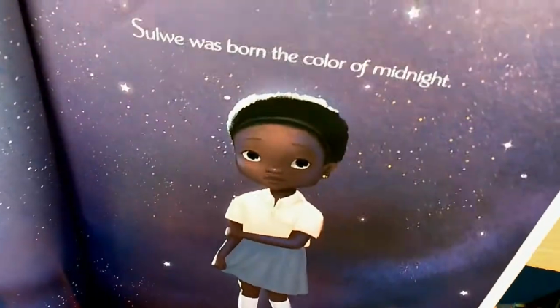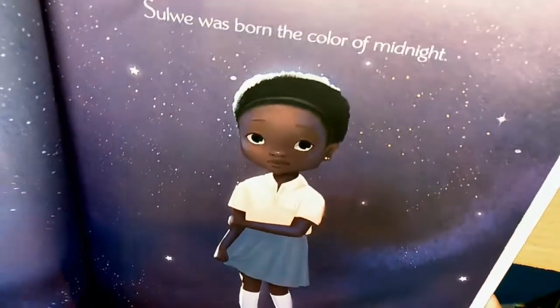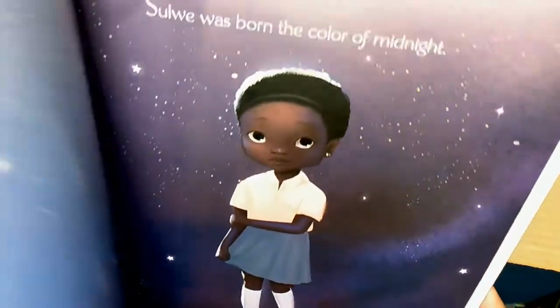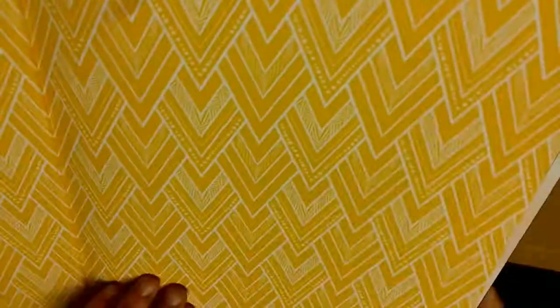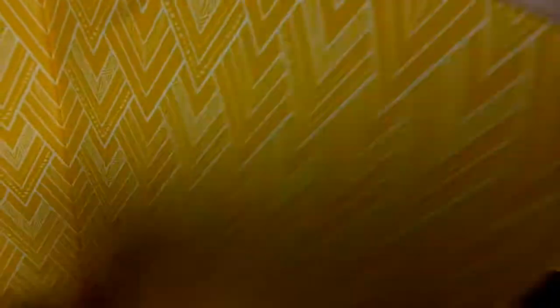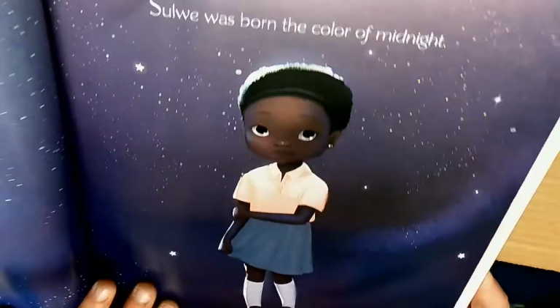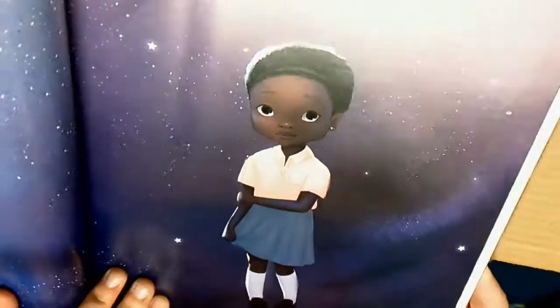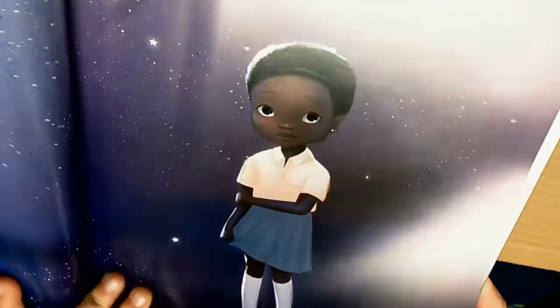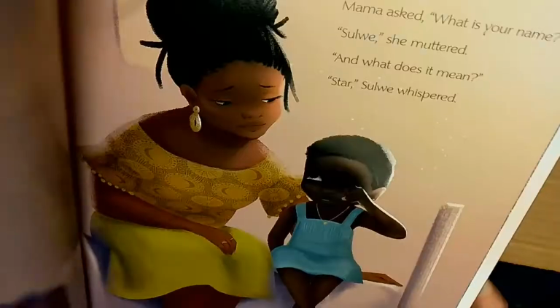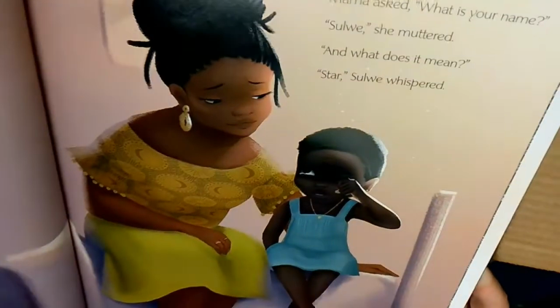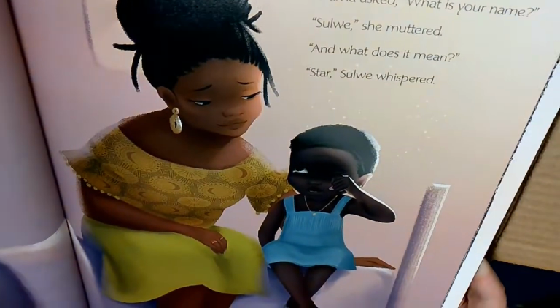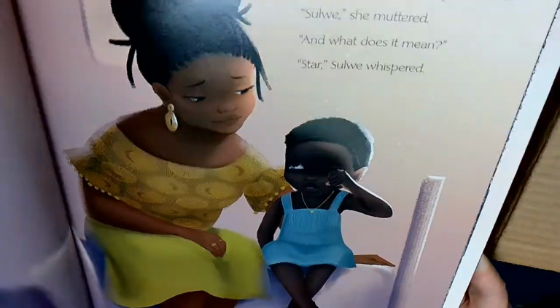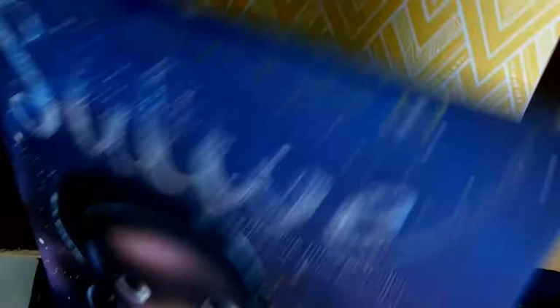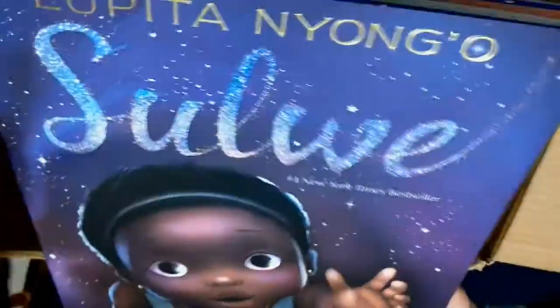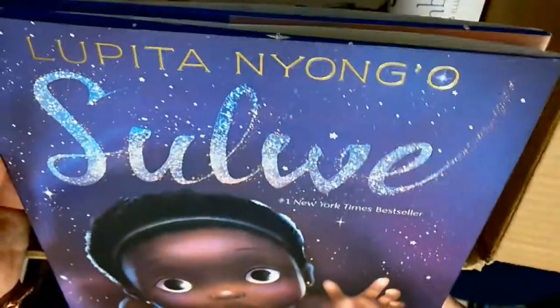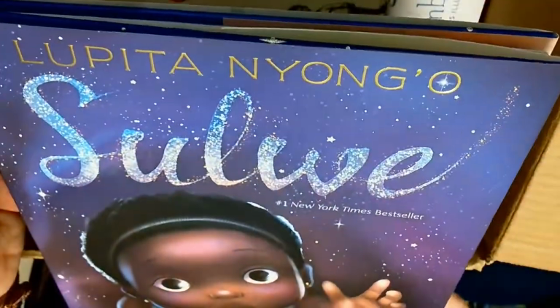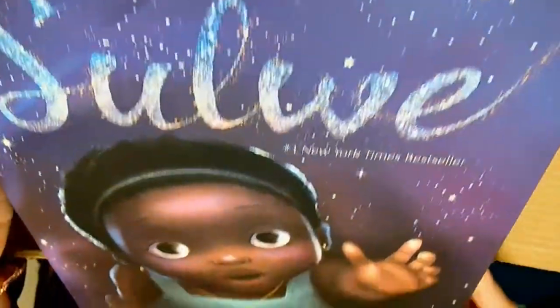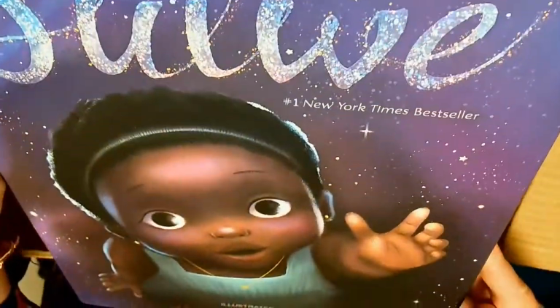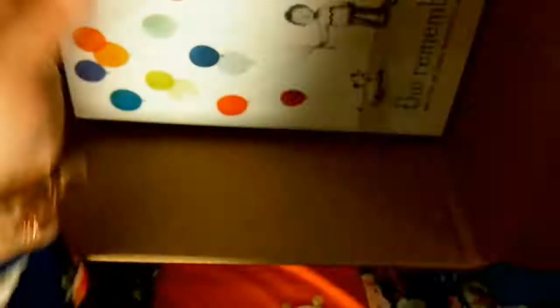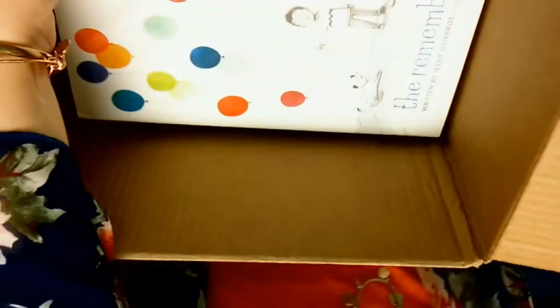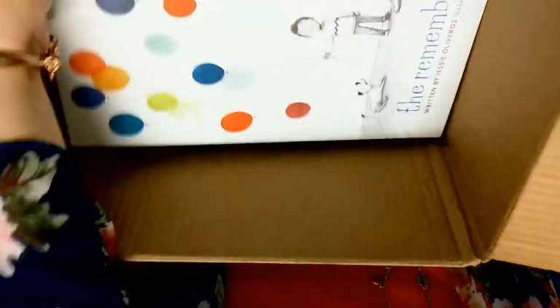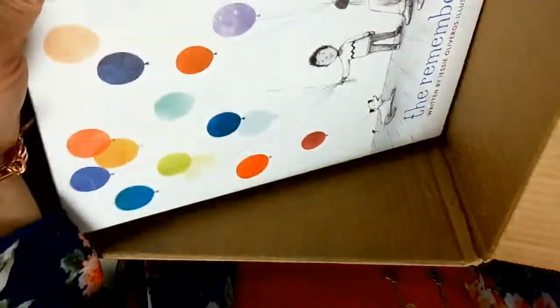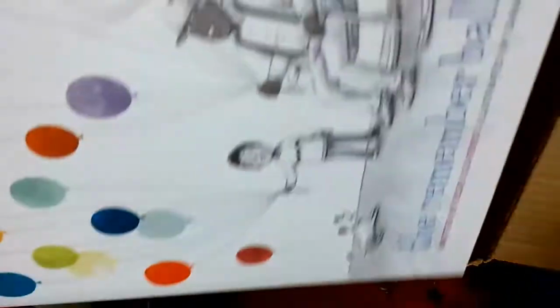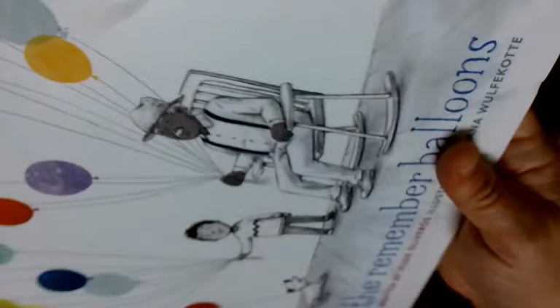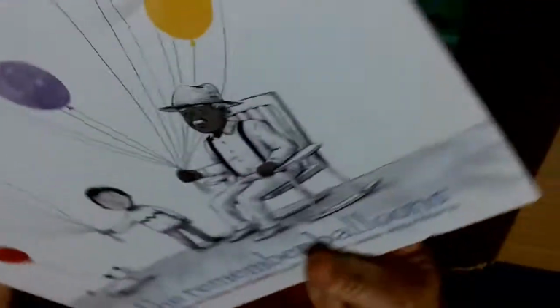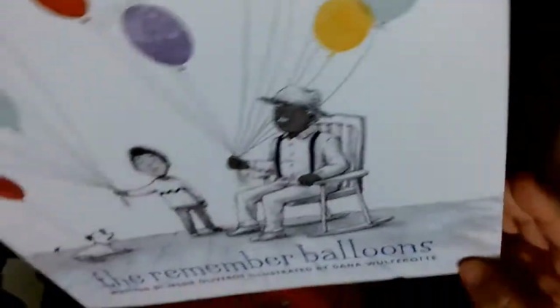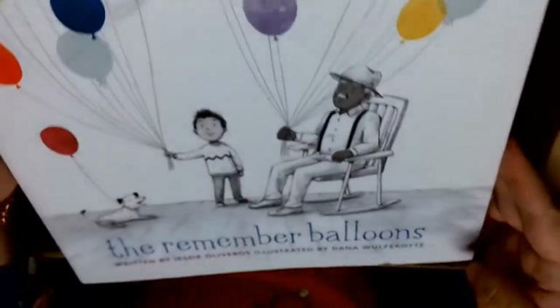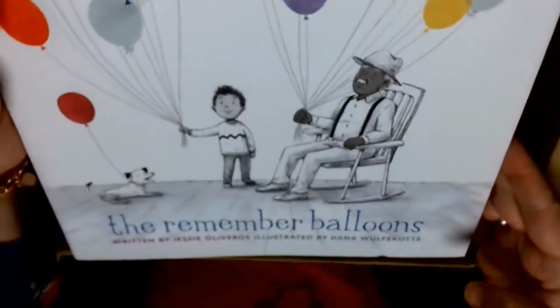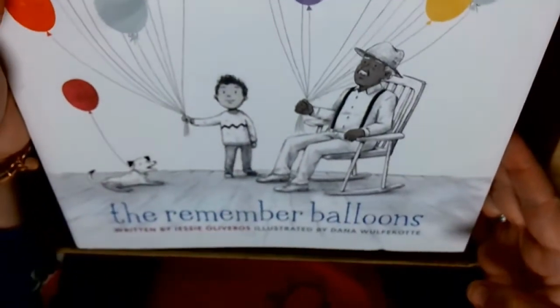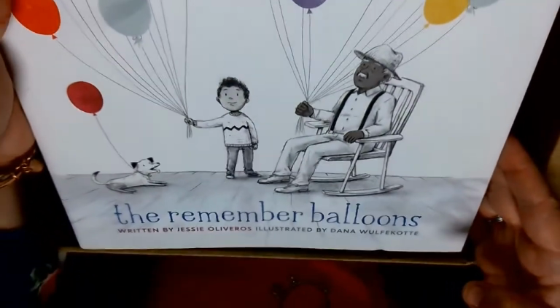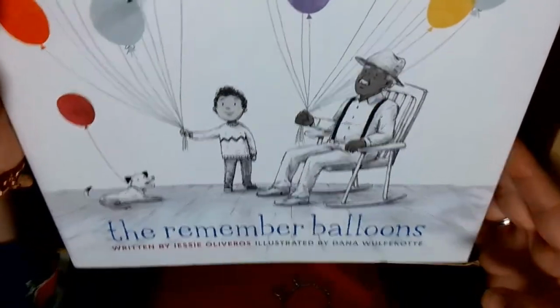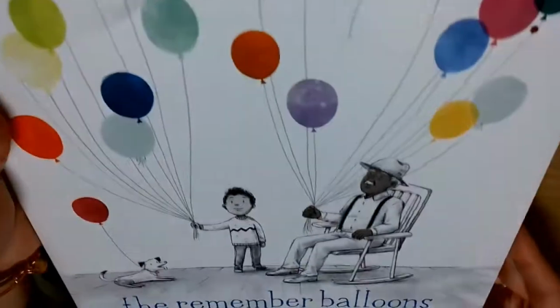These will all be going into our library. This is Solway by Lupita Nyong'o. And we've got The Remember Balloons by Jesse Olivares.